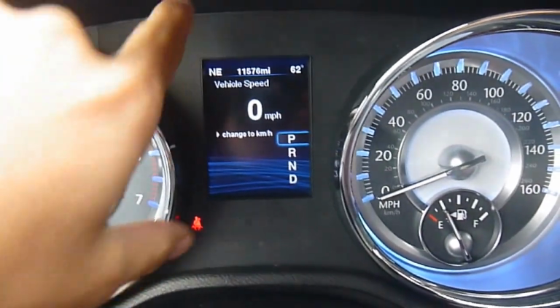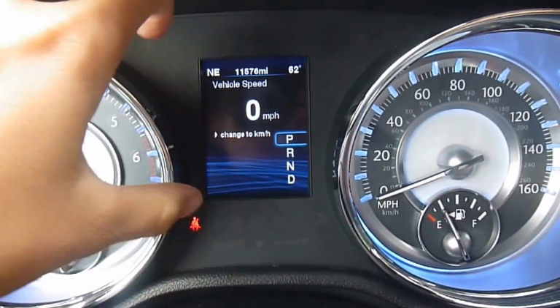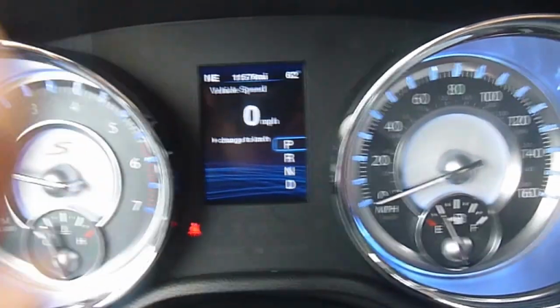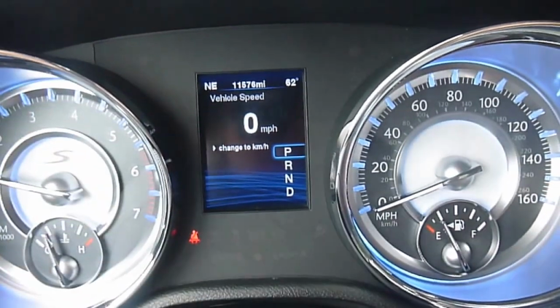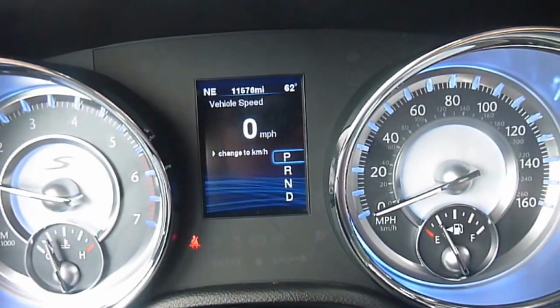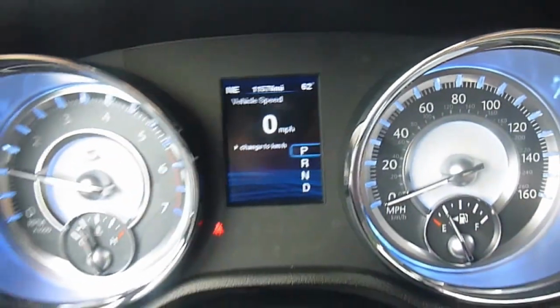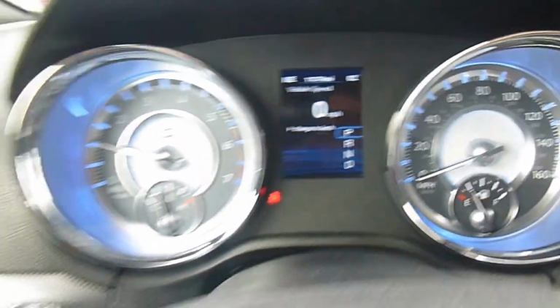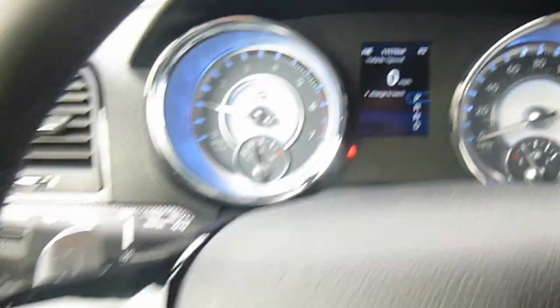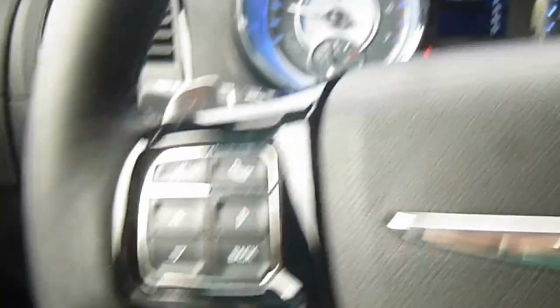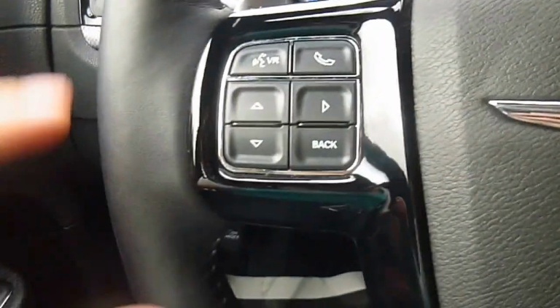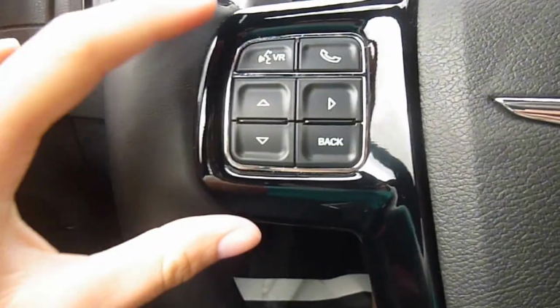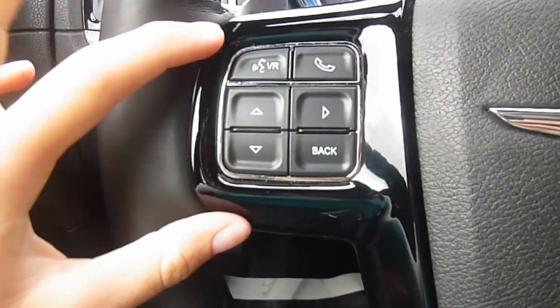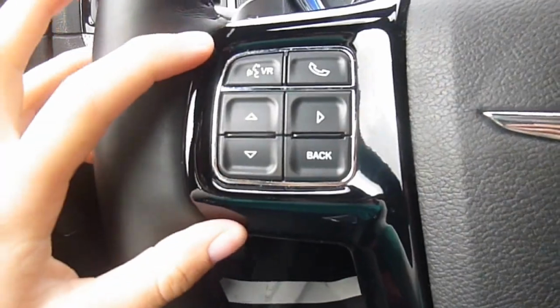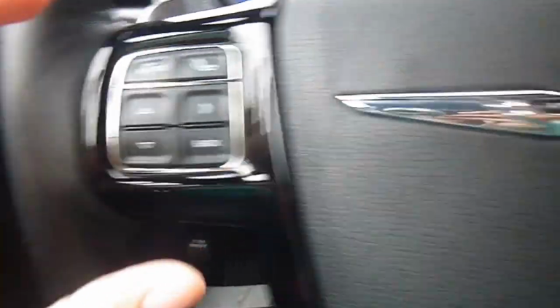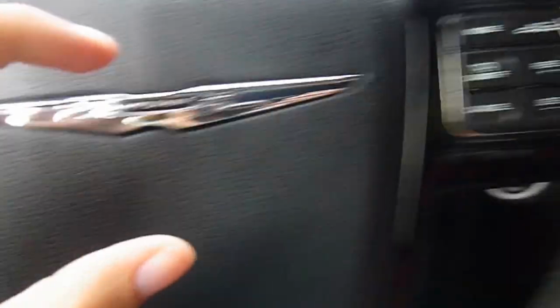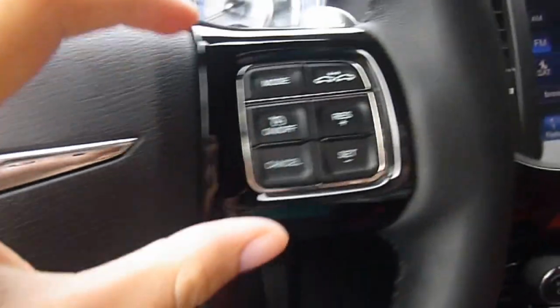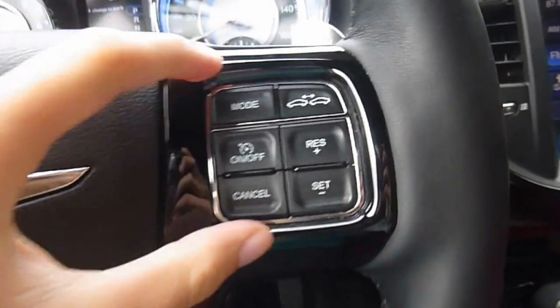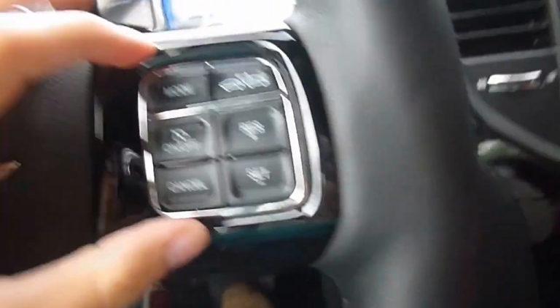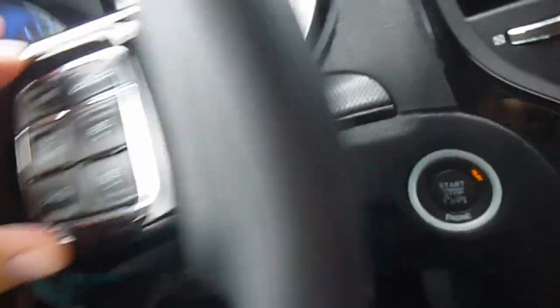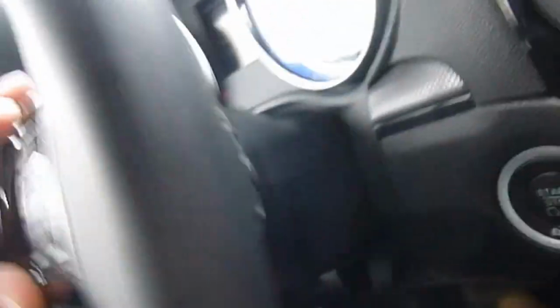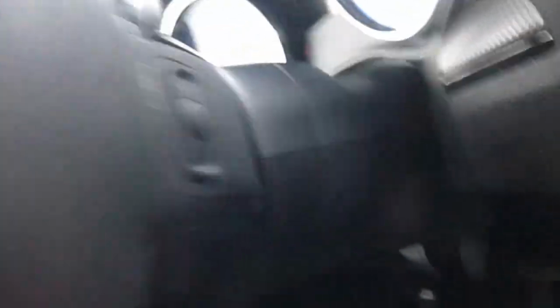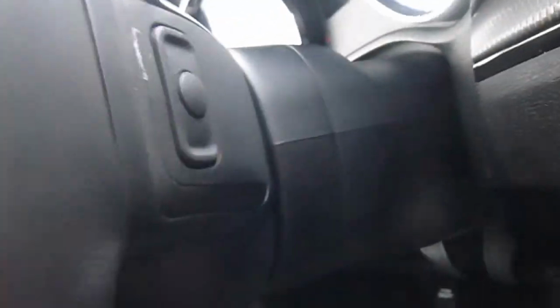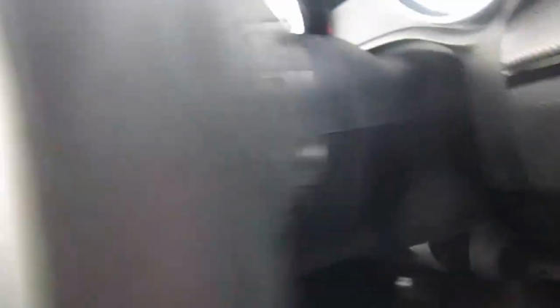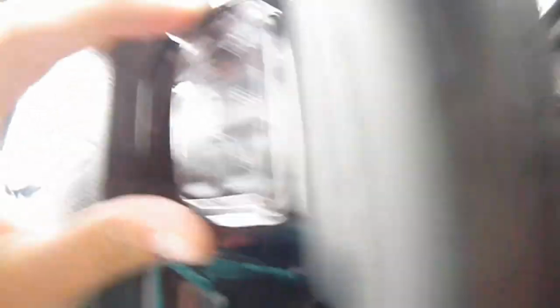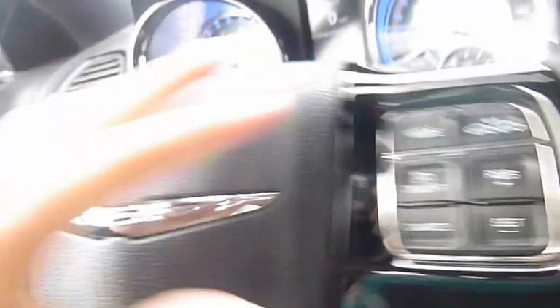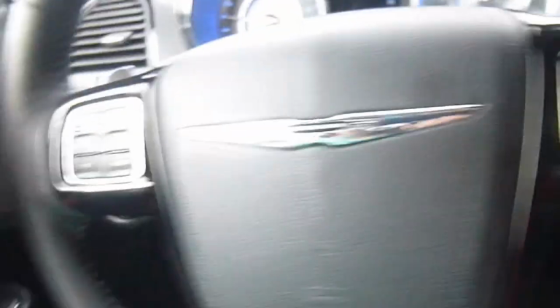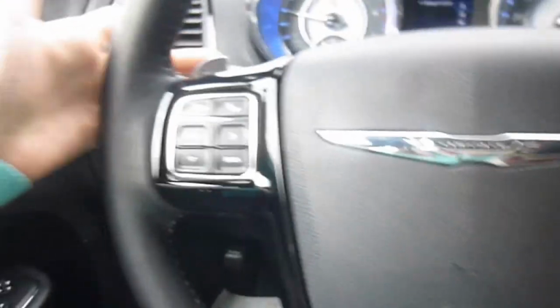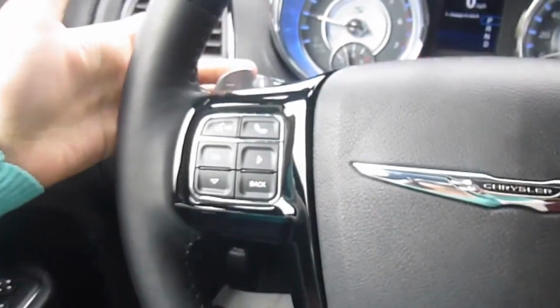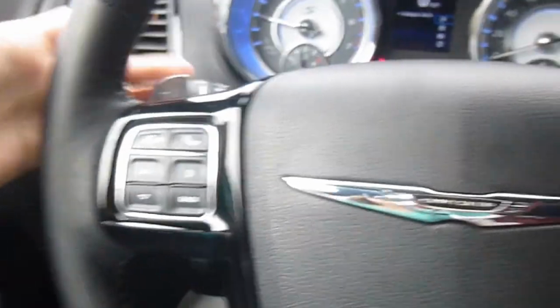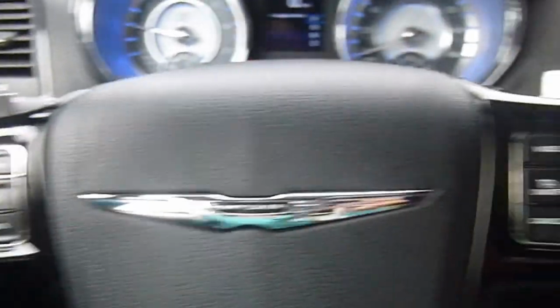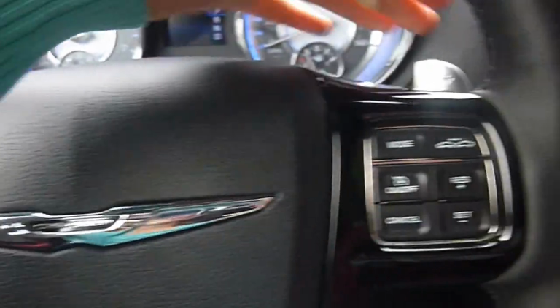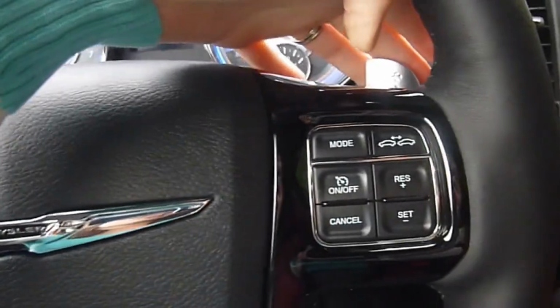That middle screen there is your information center. You have voice recognition, menu controls, cruise control, media center controls, and then there's also these paddle shifters here on the steering wheel.